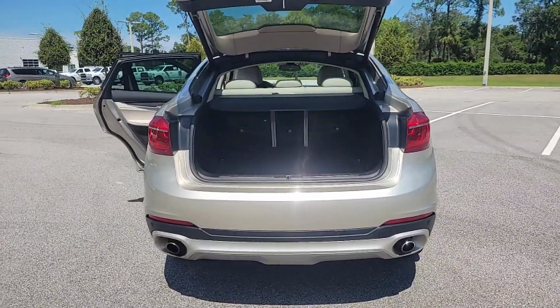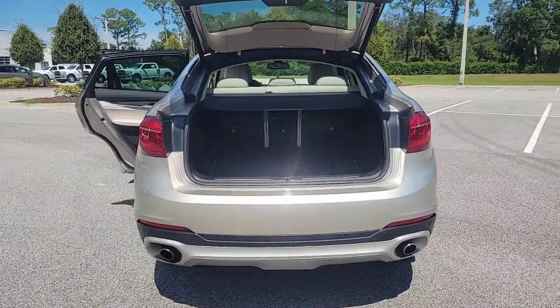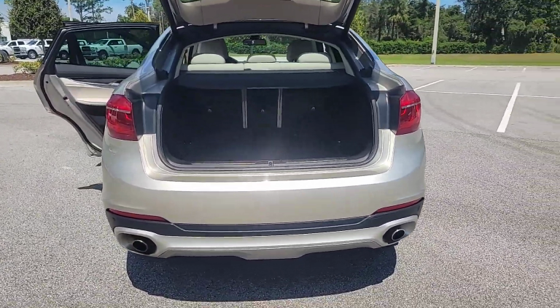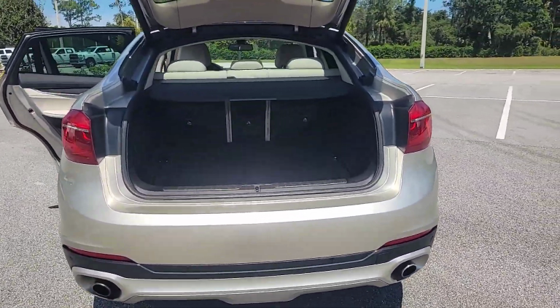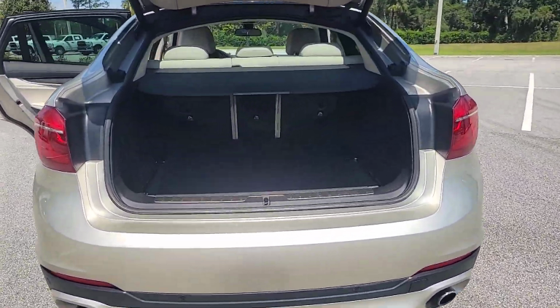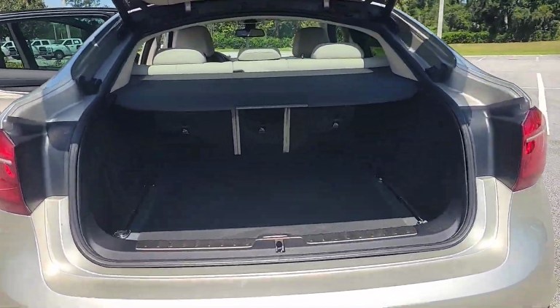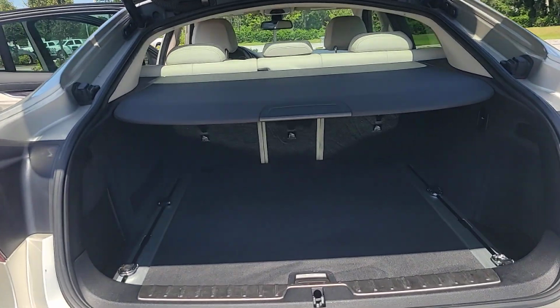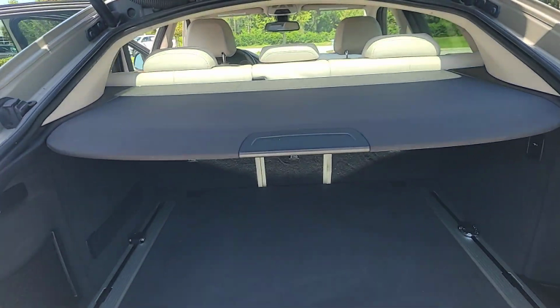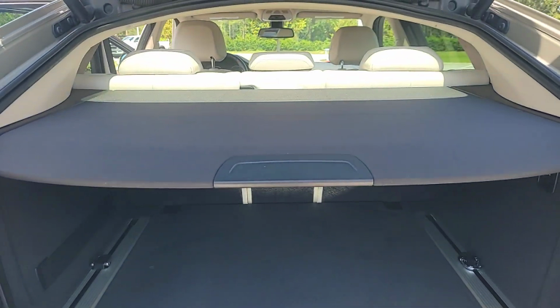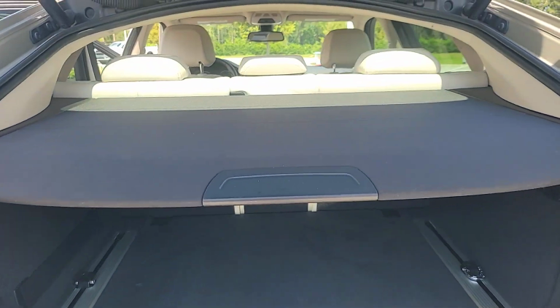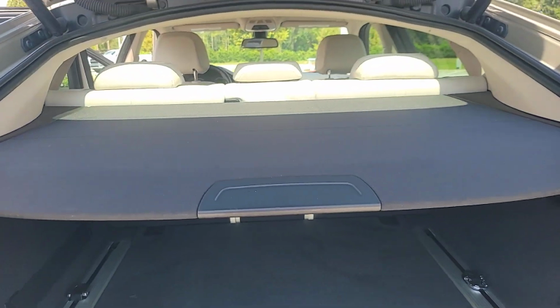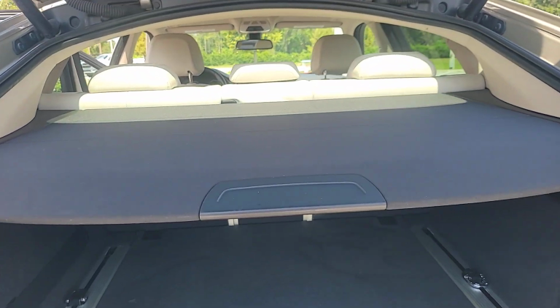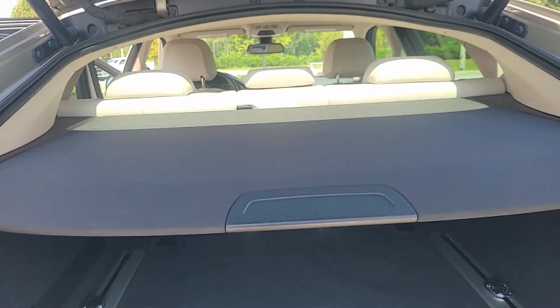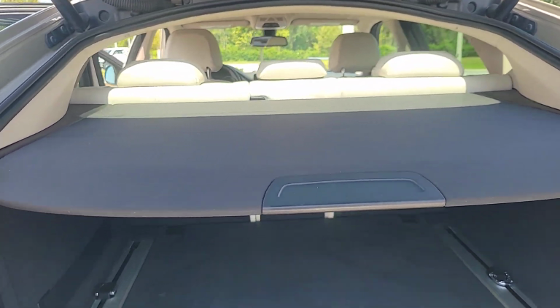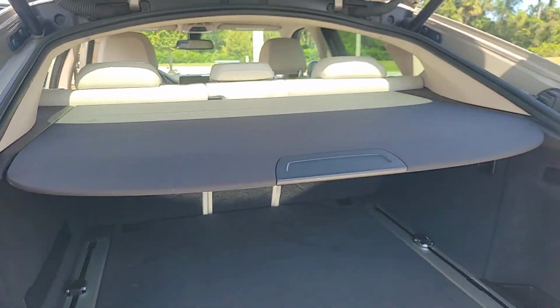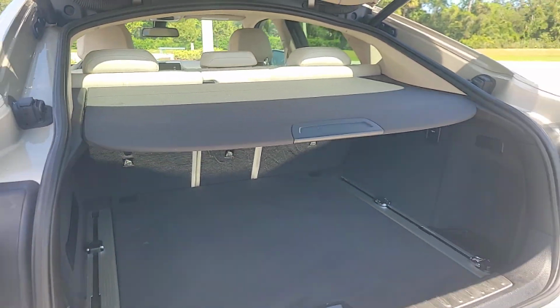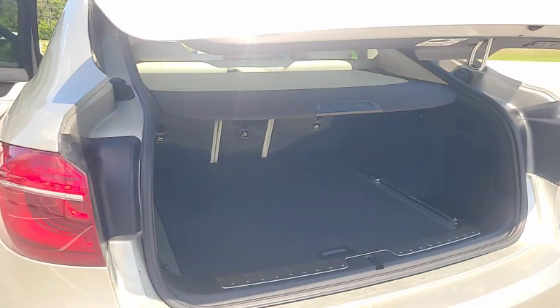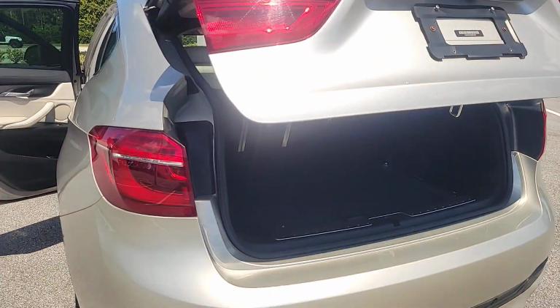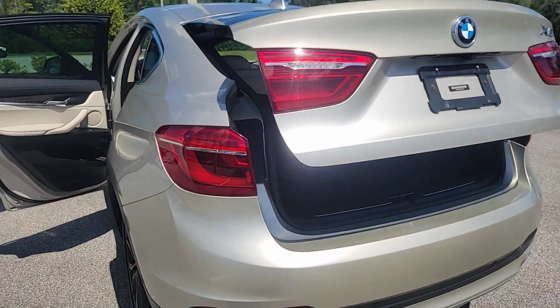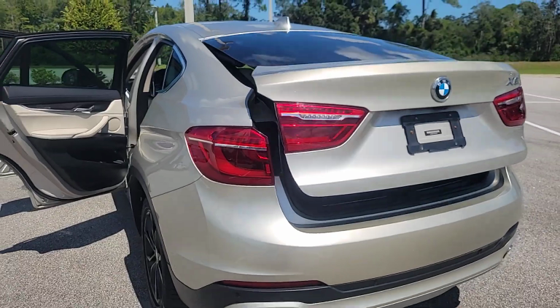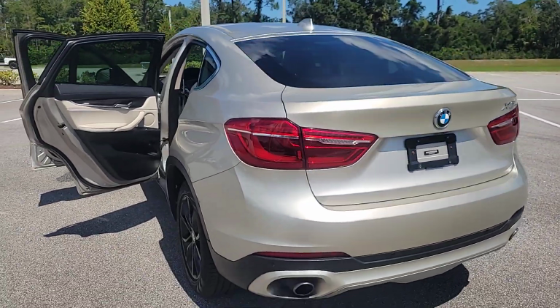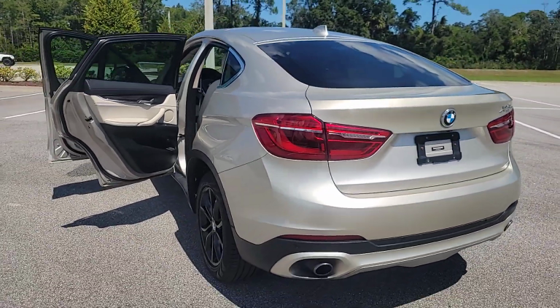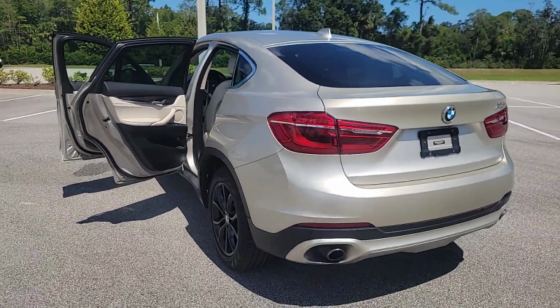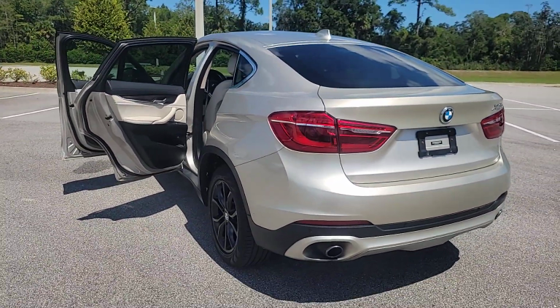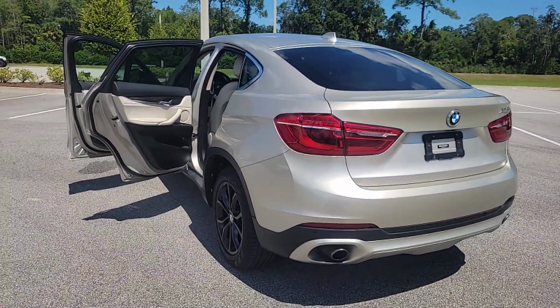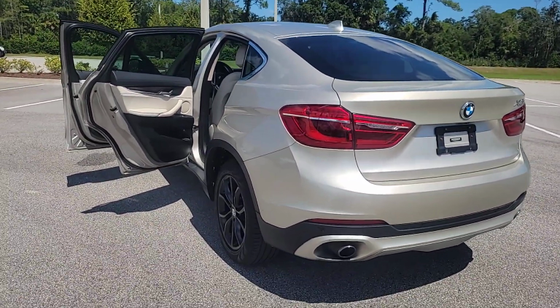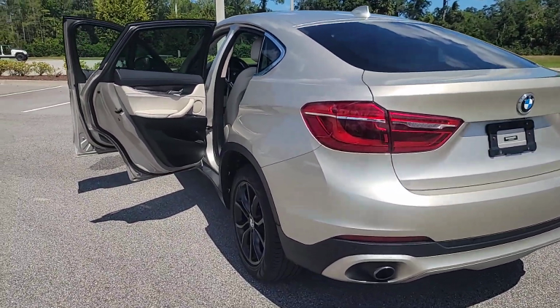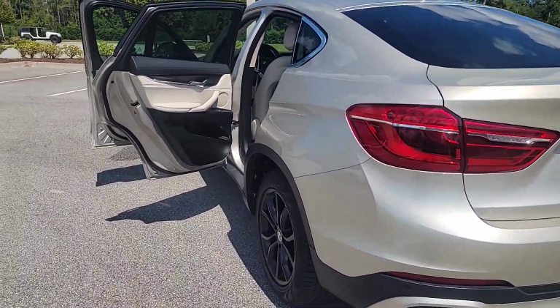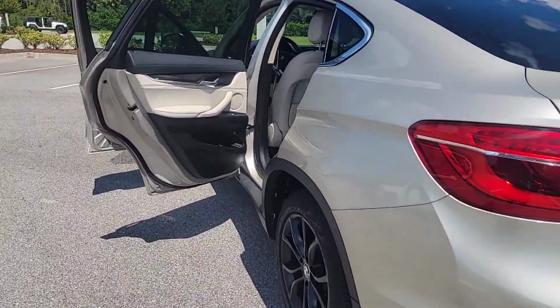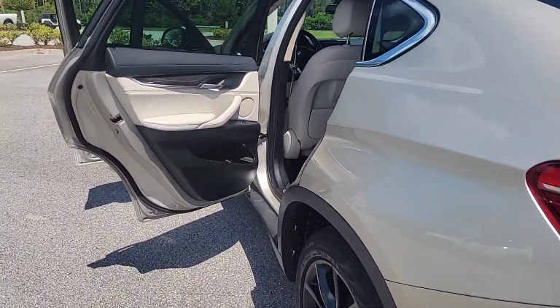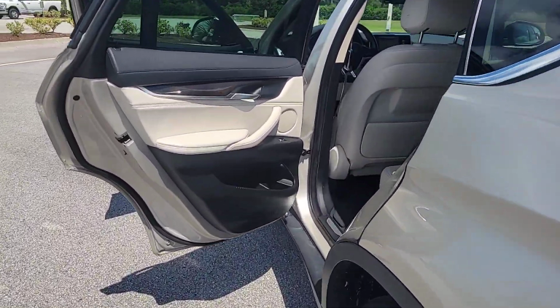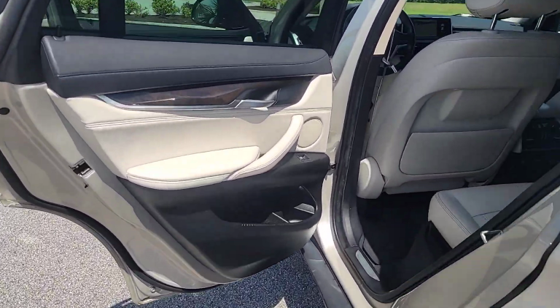Heated steering wheel, all-wheel drive, sun/moonroof, keyless entry, navigation system, keyless start, power liftgate, woodgrain interior trim, power passenger seat.